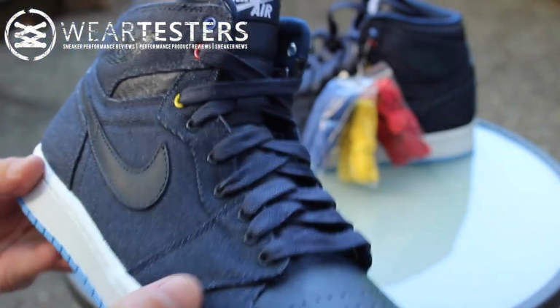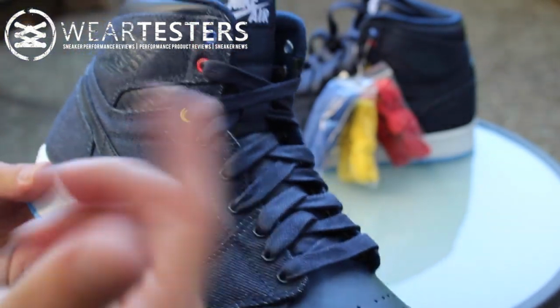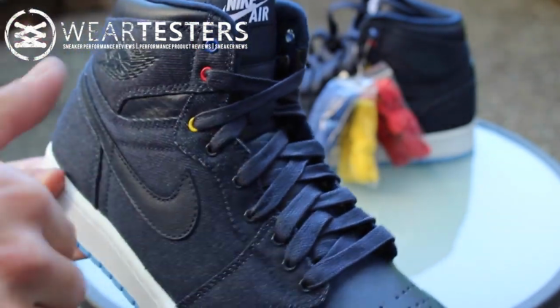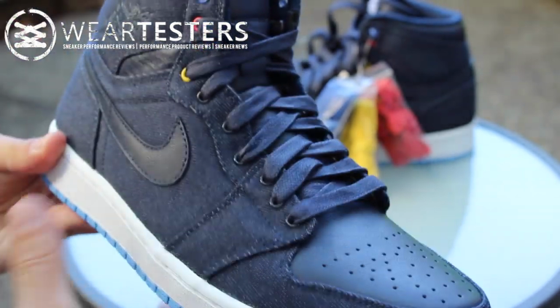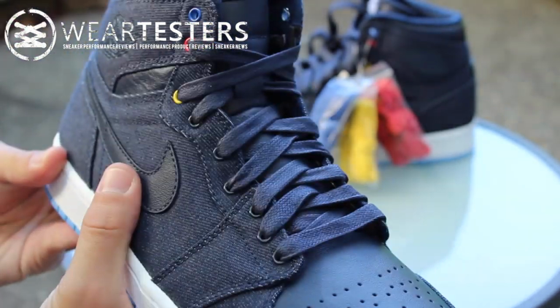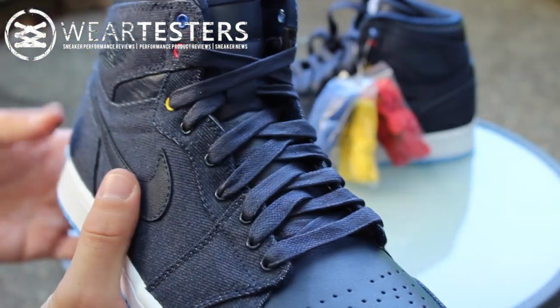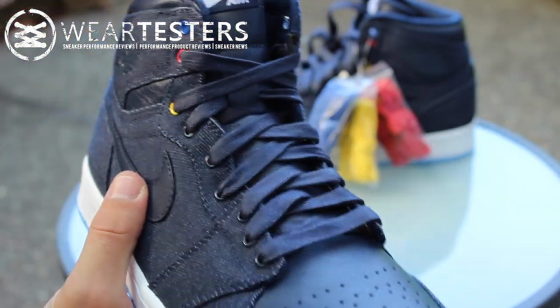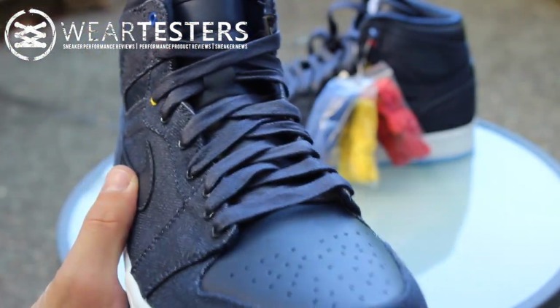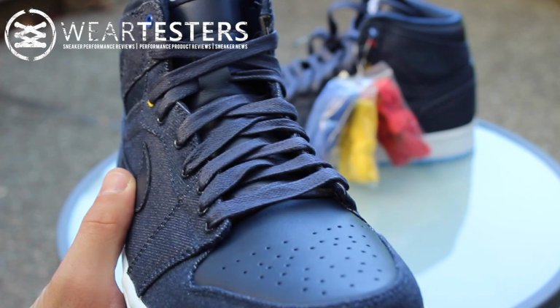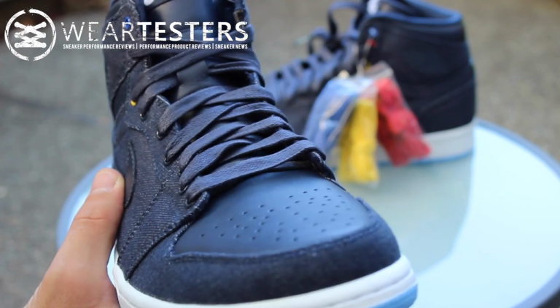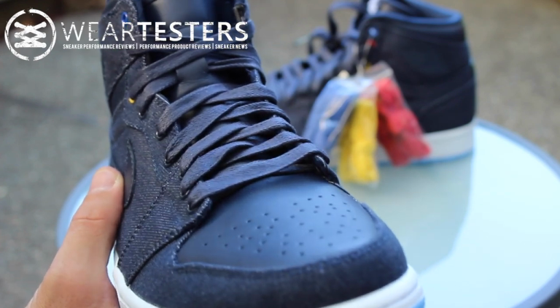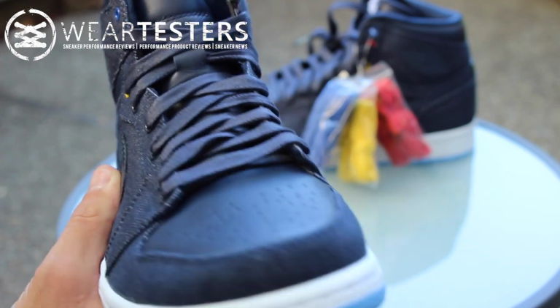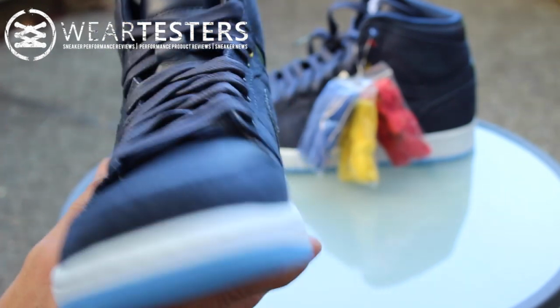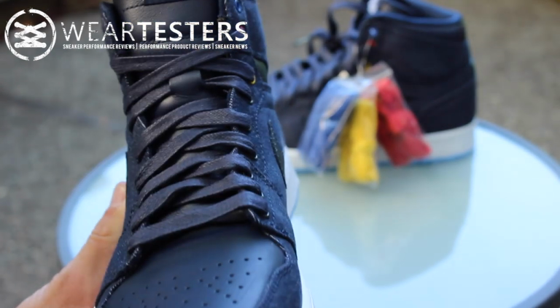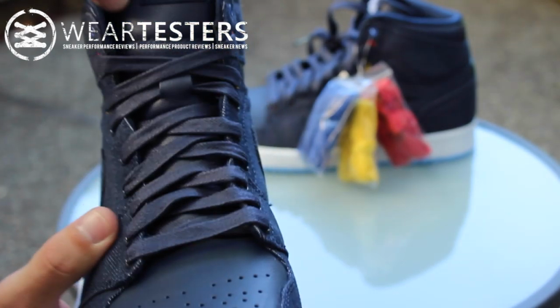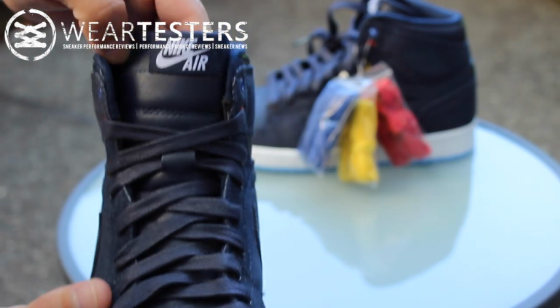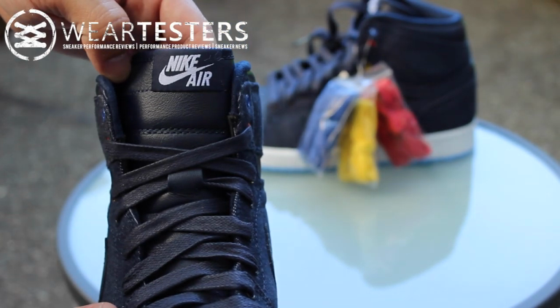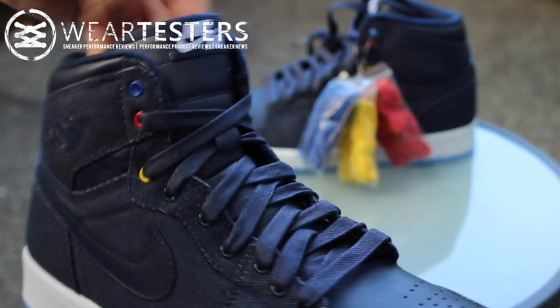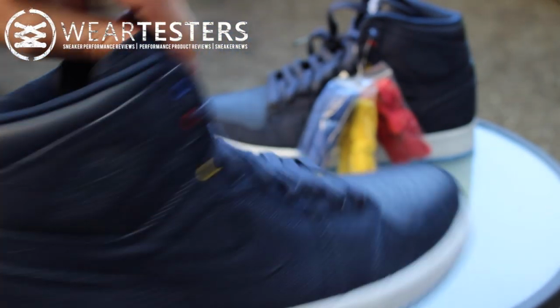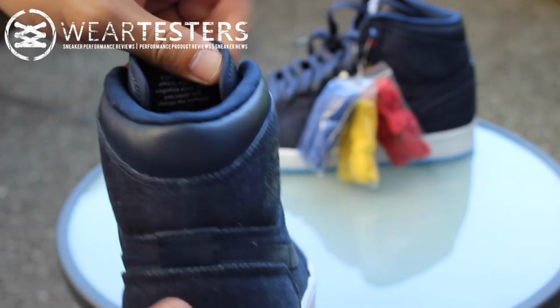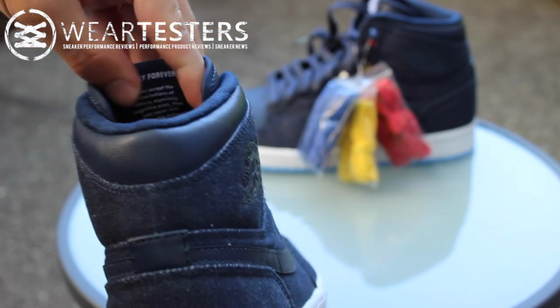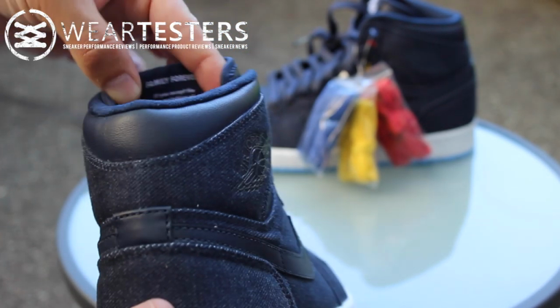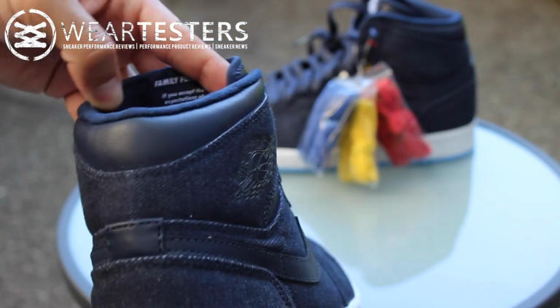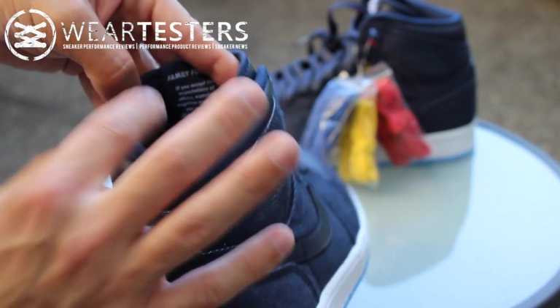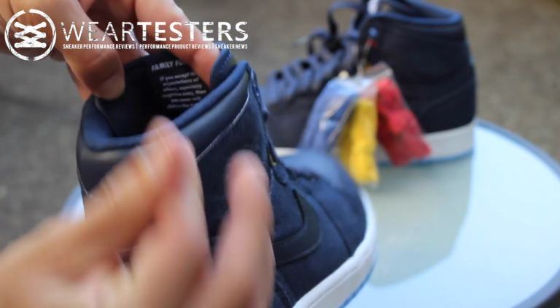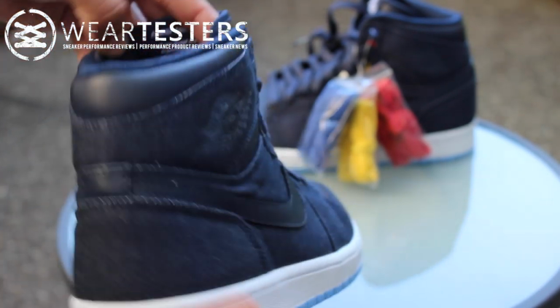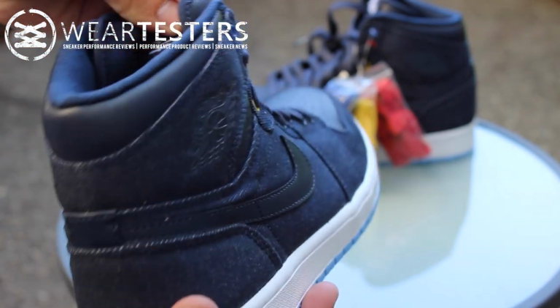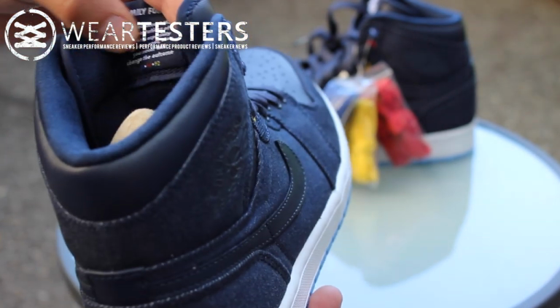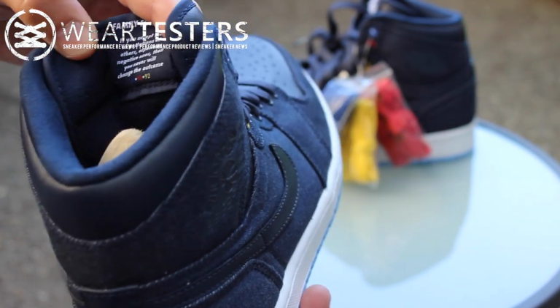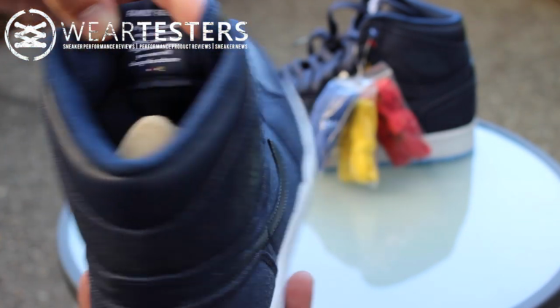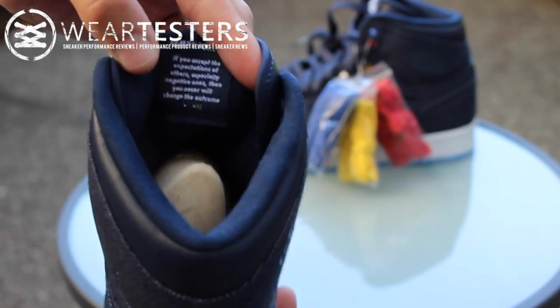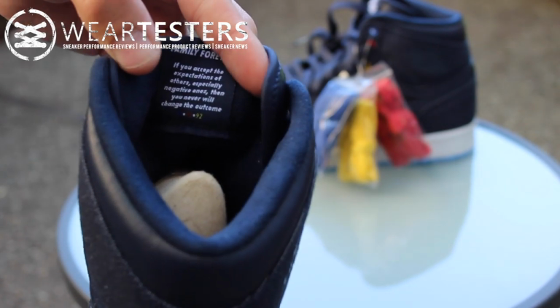If you want to check that out, I'll leave a link in the description box below just in case you haven't seen it. I thought it was a cool video. And these were actually given to me by Jordan Brand for Father's Day, which was a really, really nice gesture. So thank you very much for that.